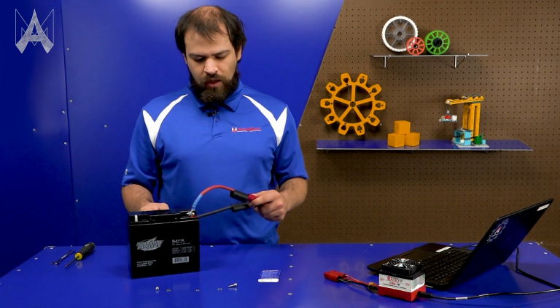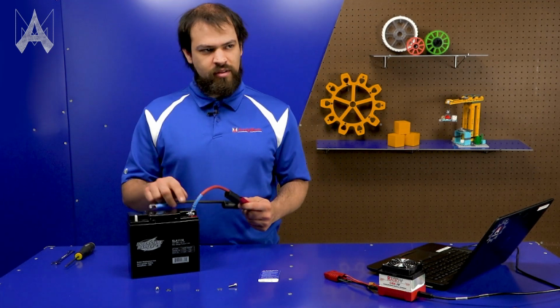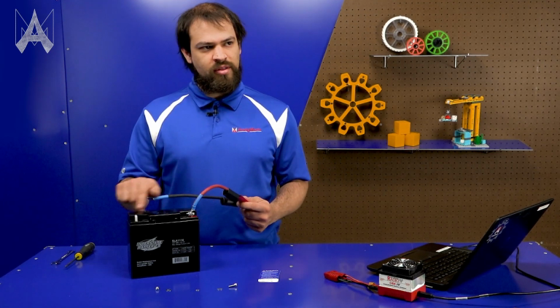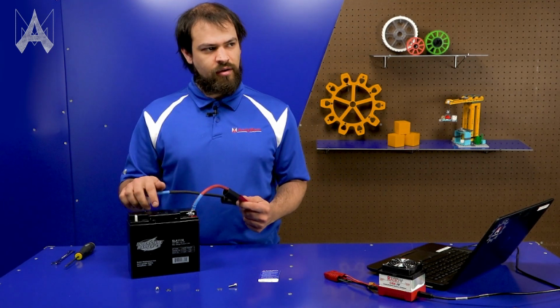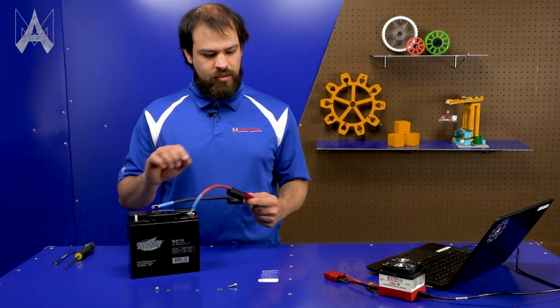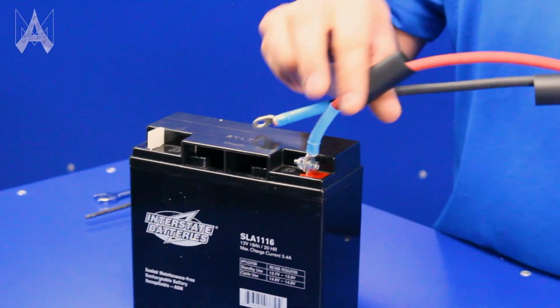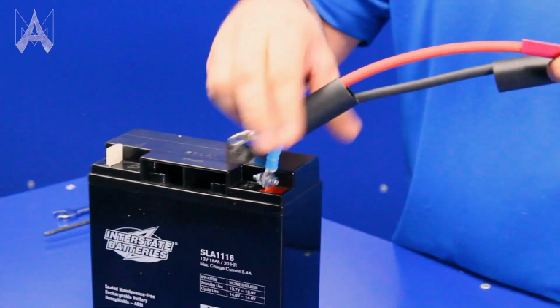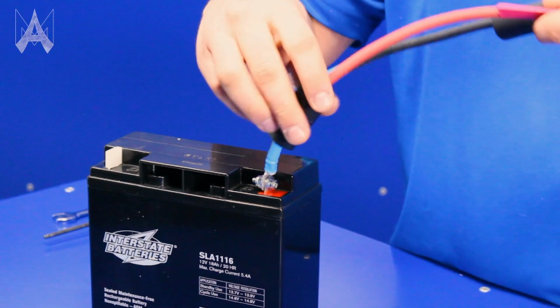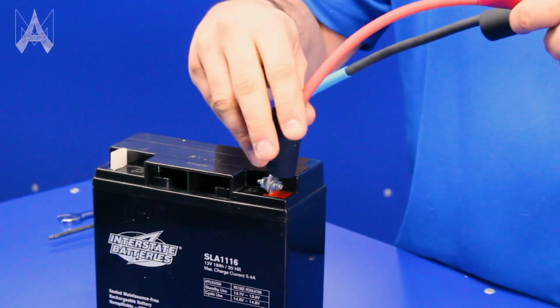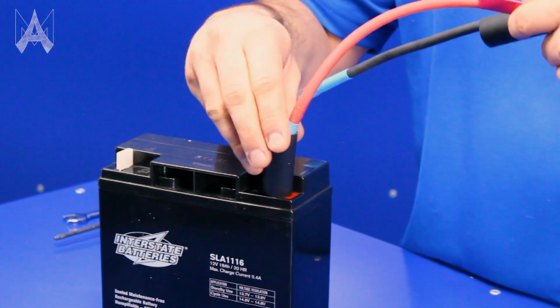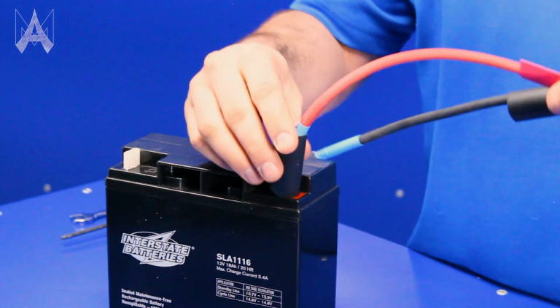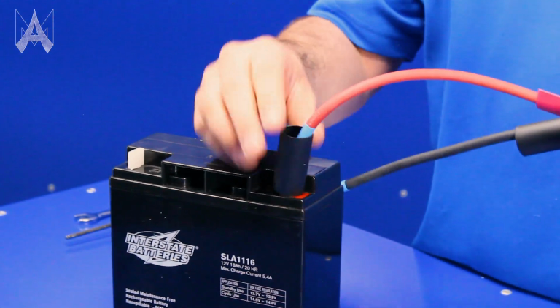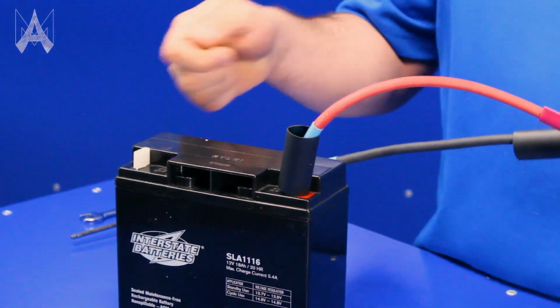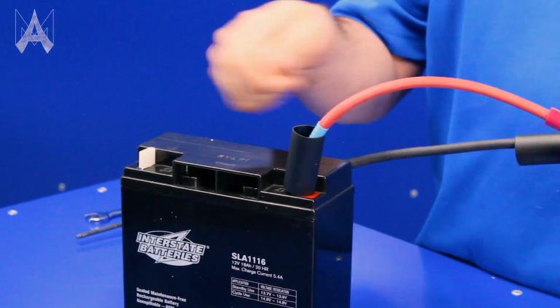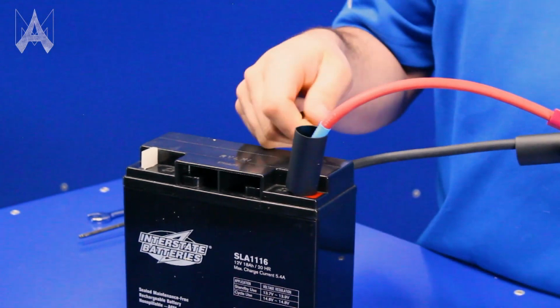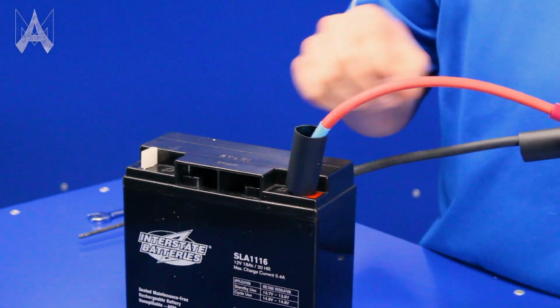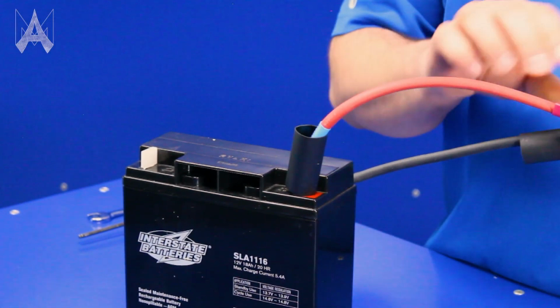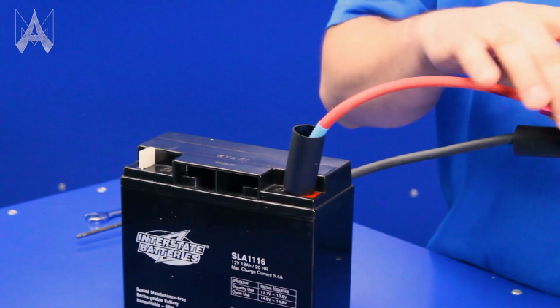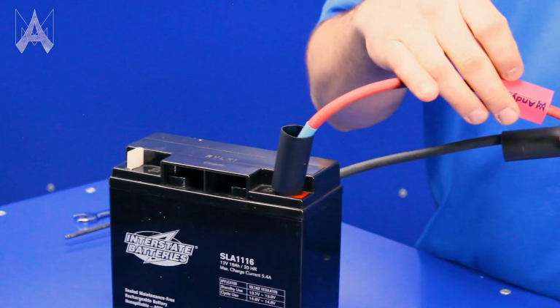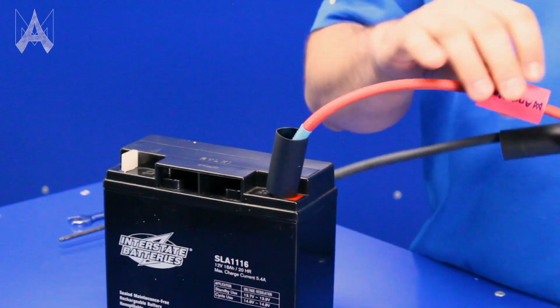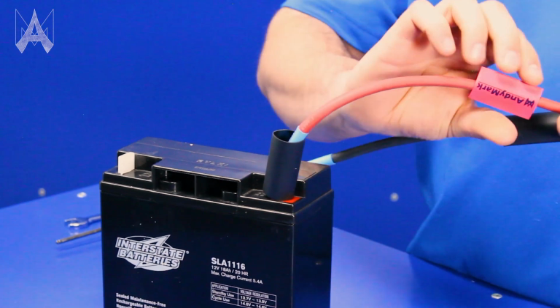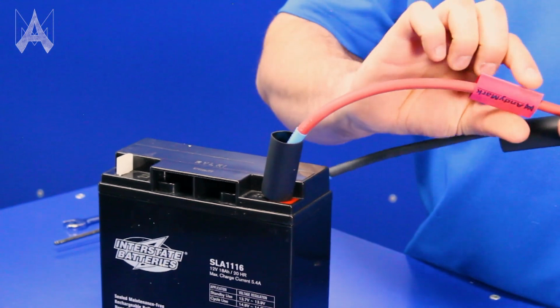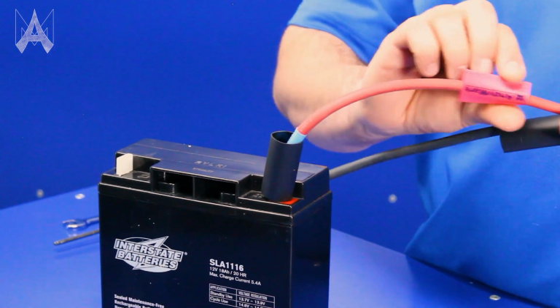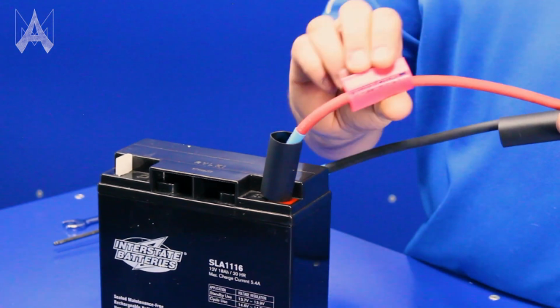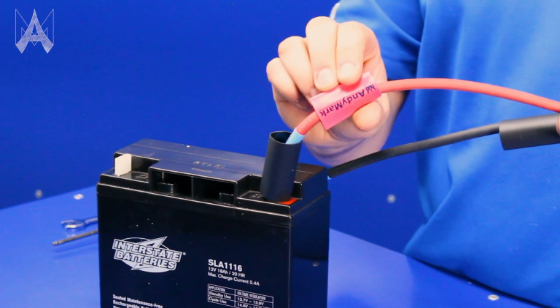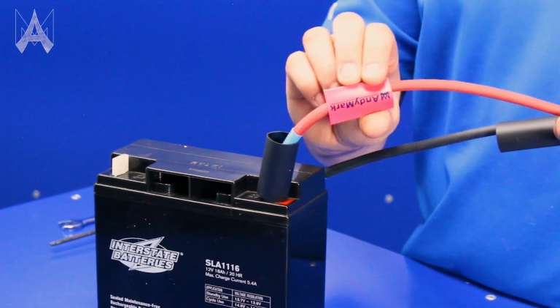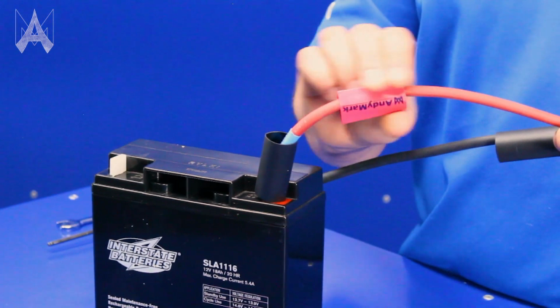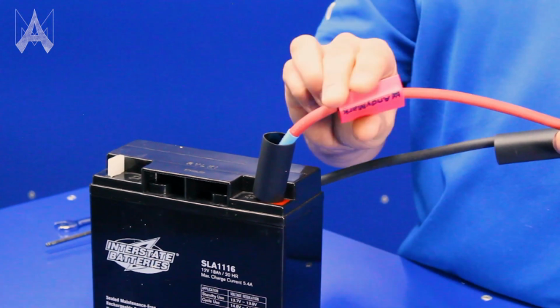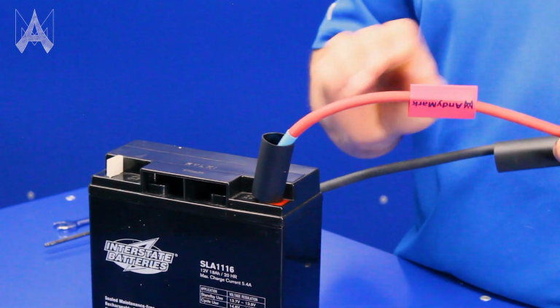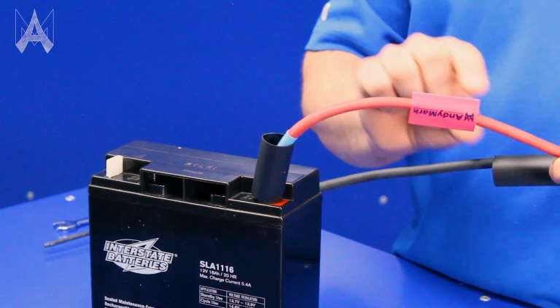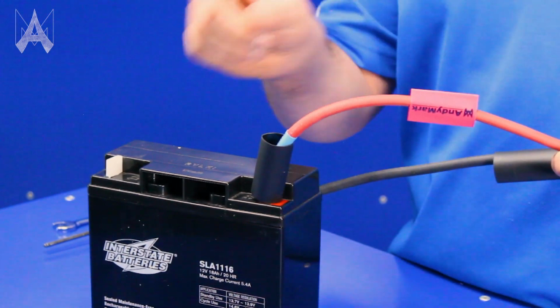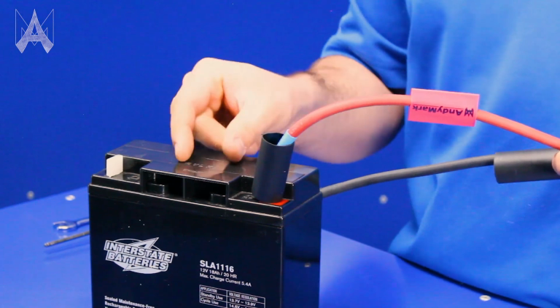And once both sides are connected, I'm going to slip the black heat shrink over both terminals and hit it with a heat gun. And then for the red, you can slip the red heat shrink over the black heat shrink to make sure it's a continuous red wire.